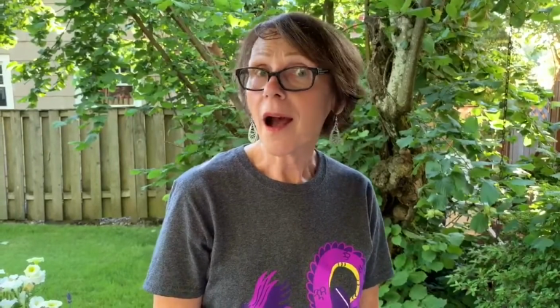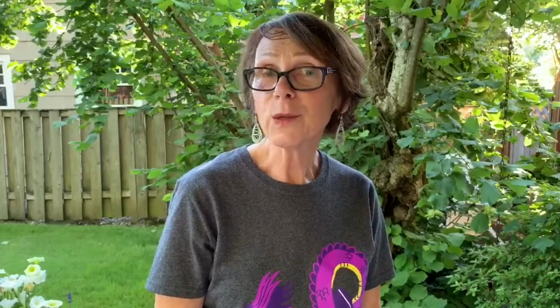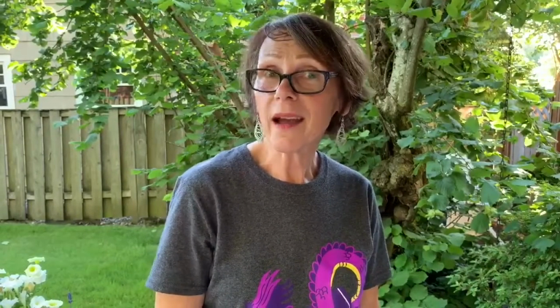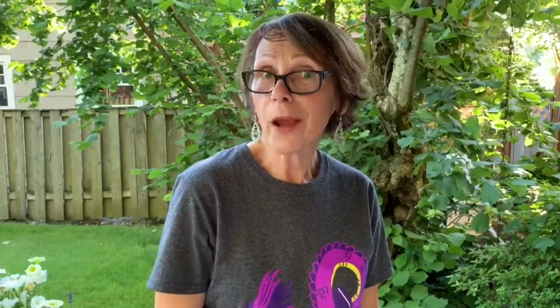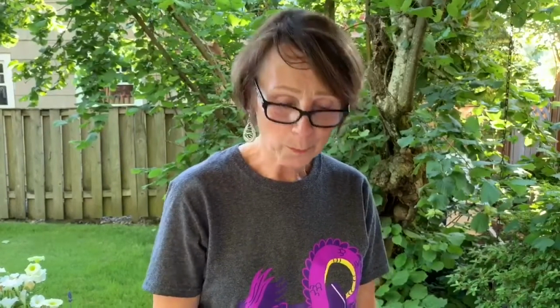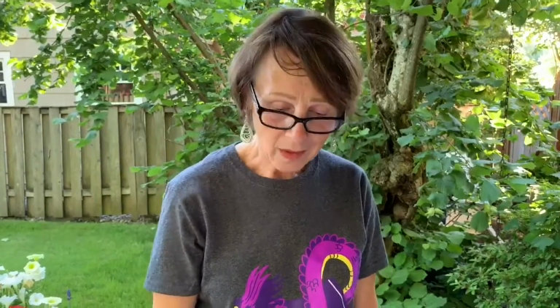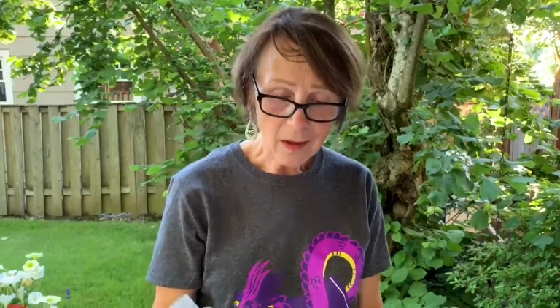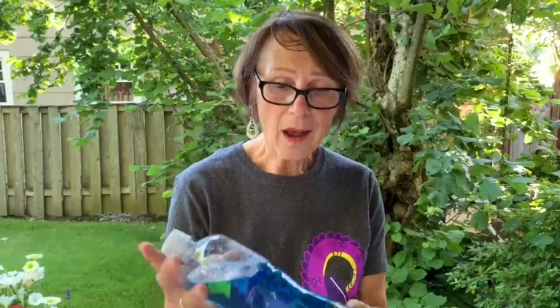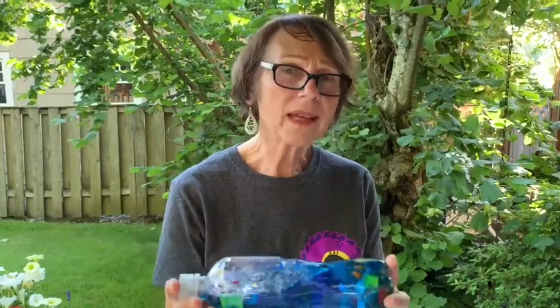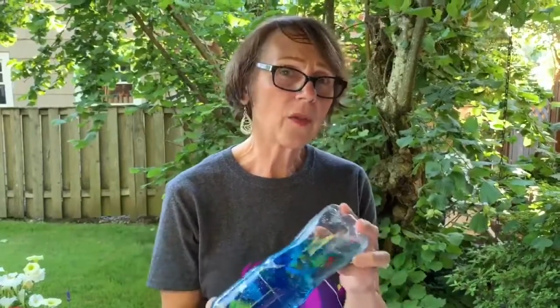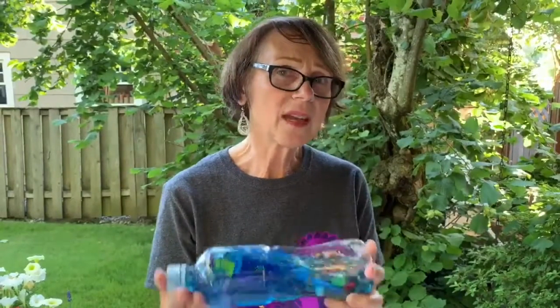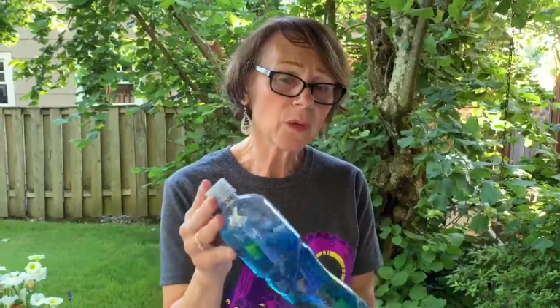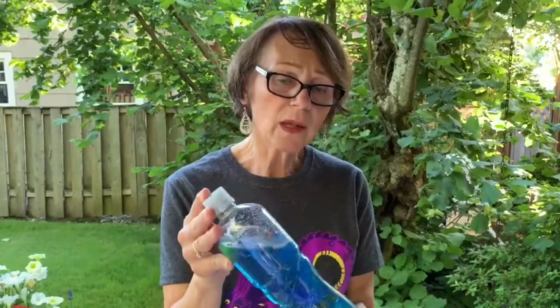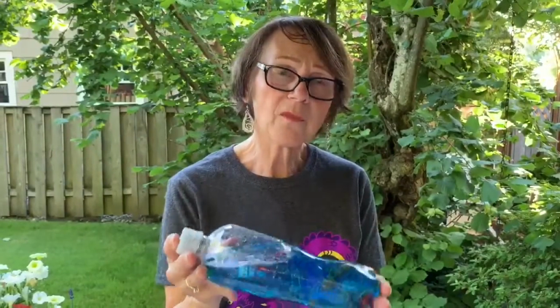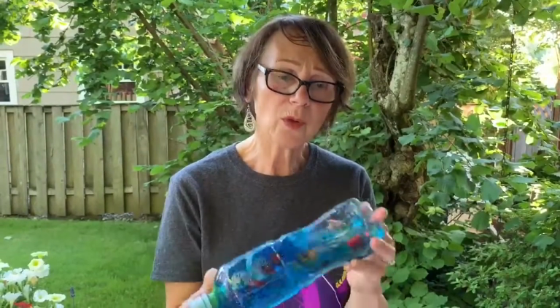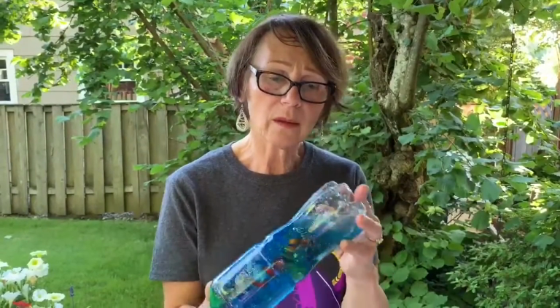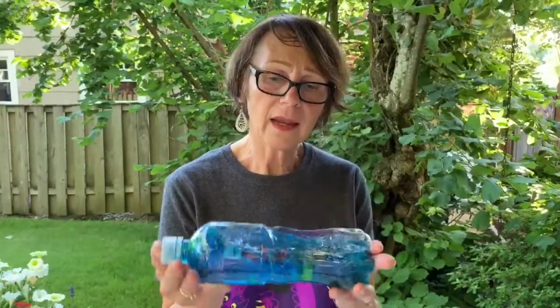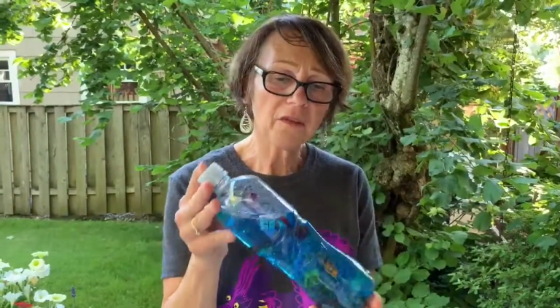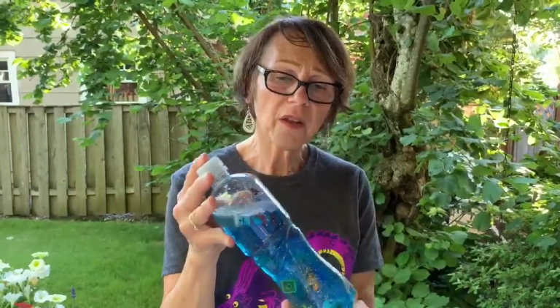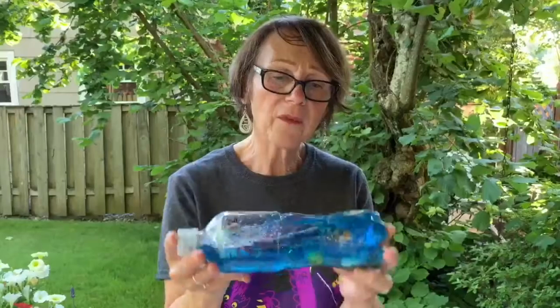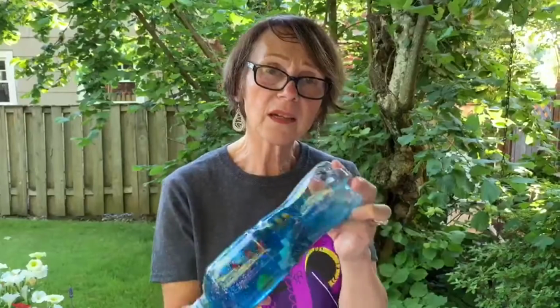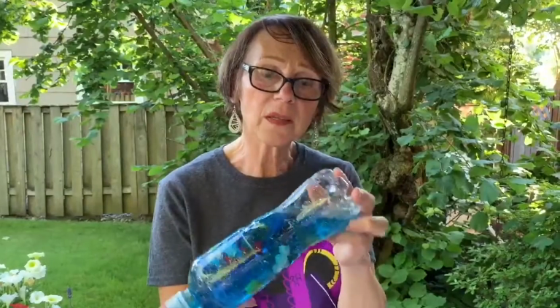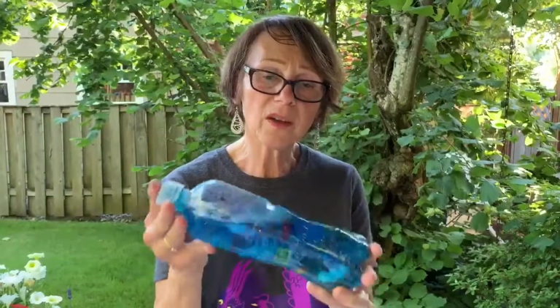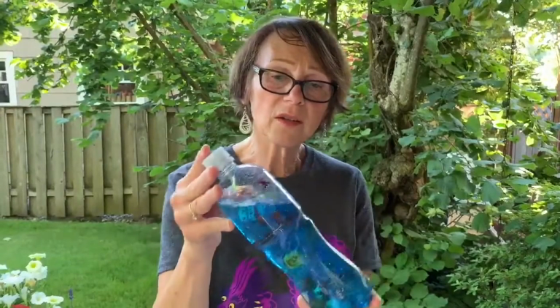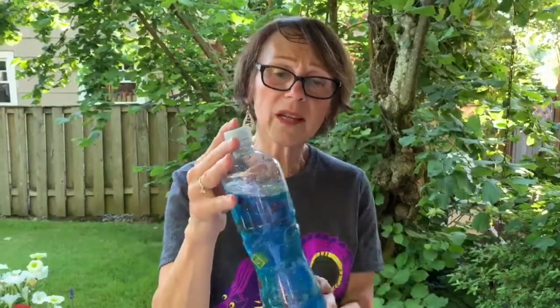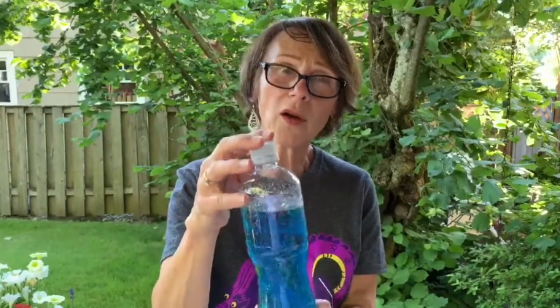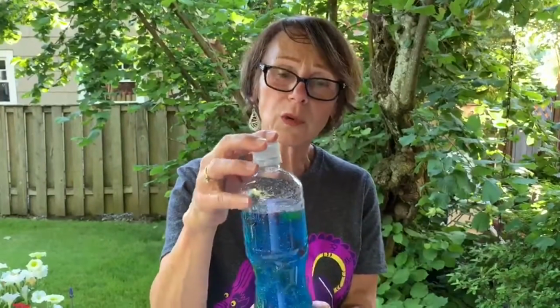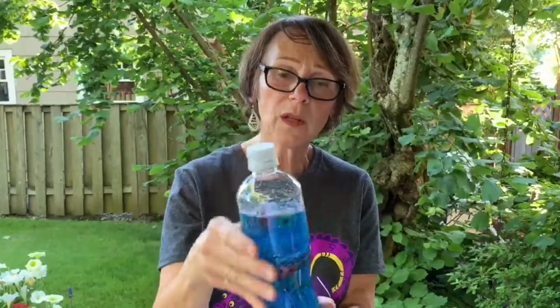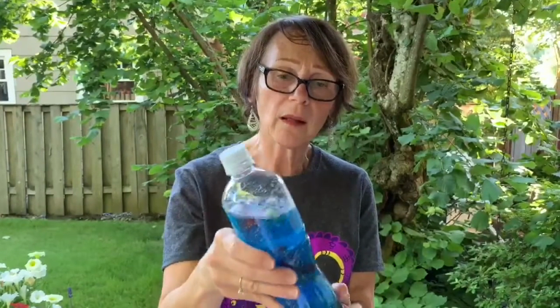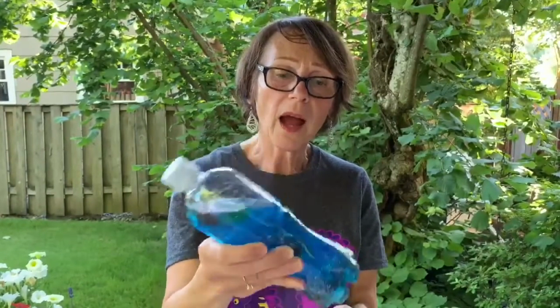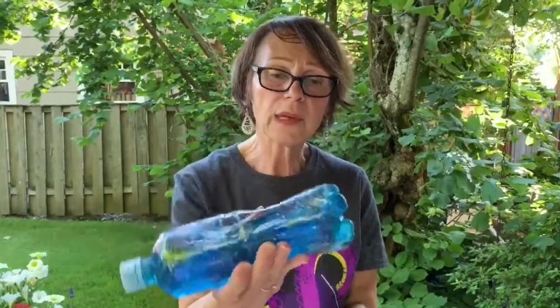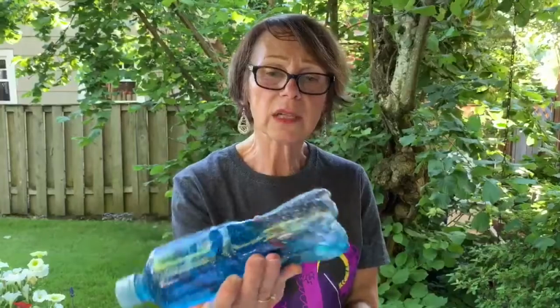I used what I had in my home. I played around — I did have some mineral oil and some vegetable oil, but I found that for this type of sensory bottle, just plain old water worked really, really well. I threw in some glitter,